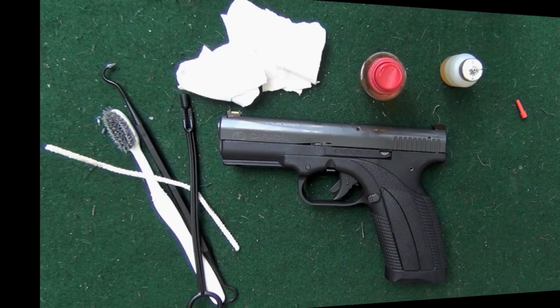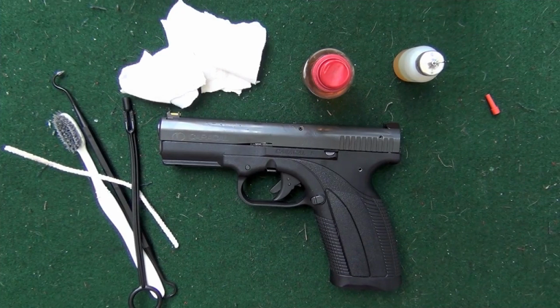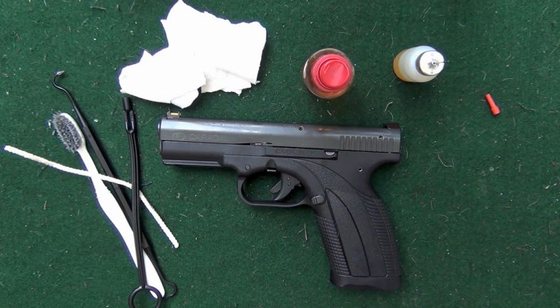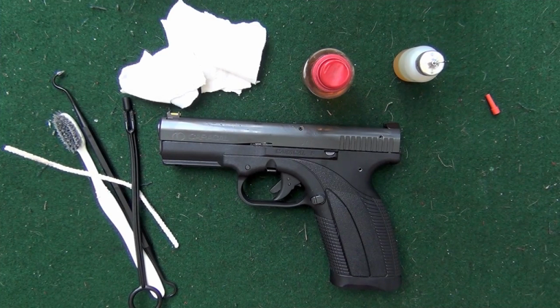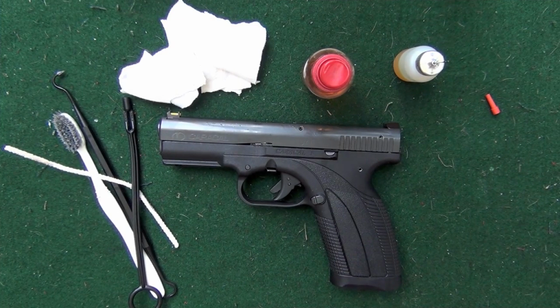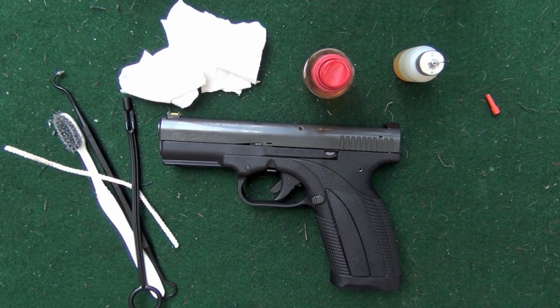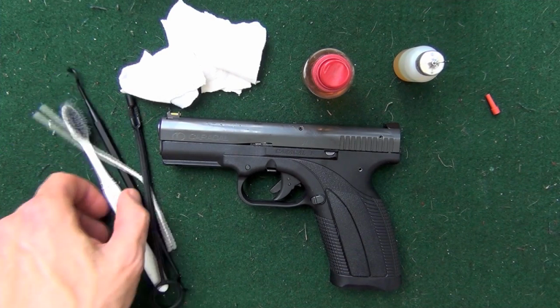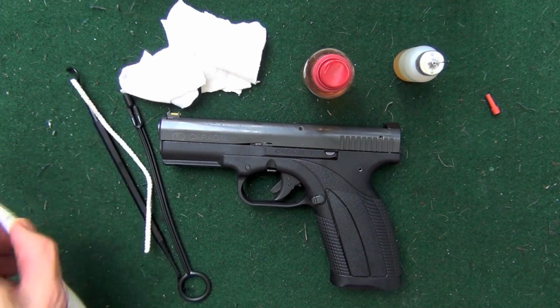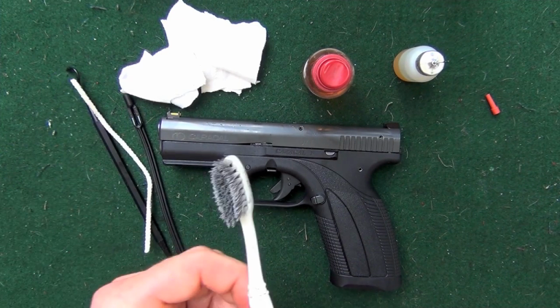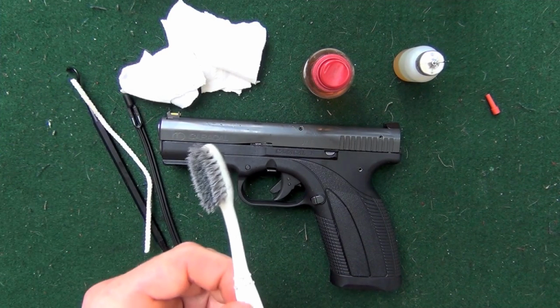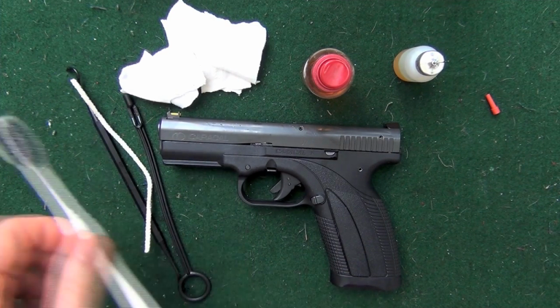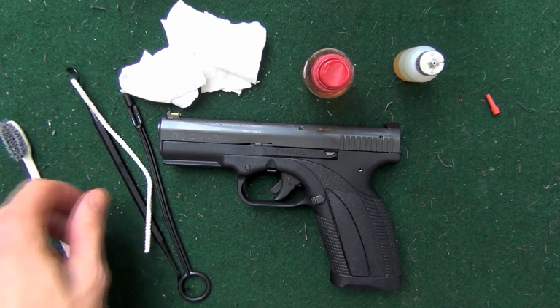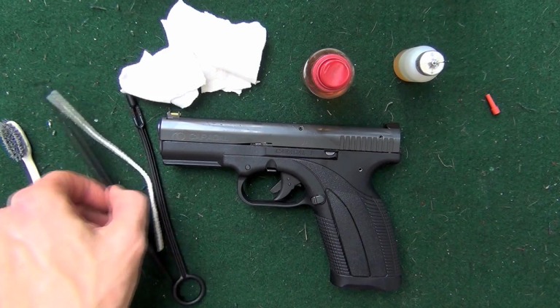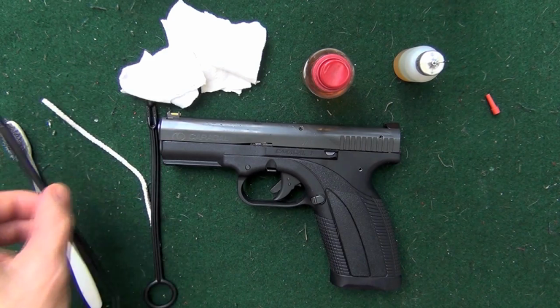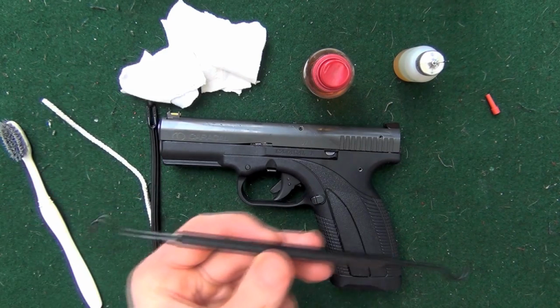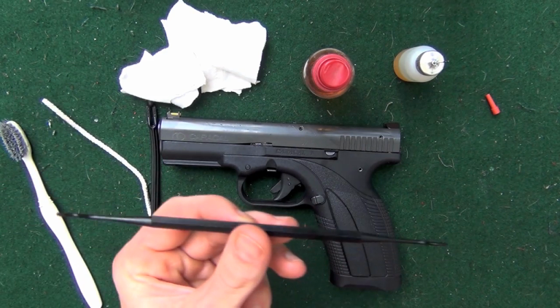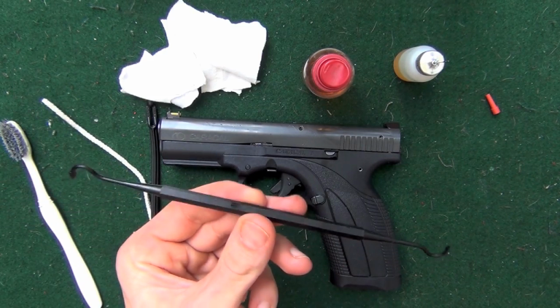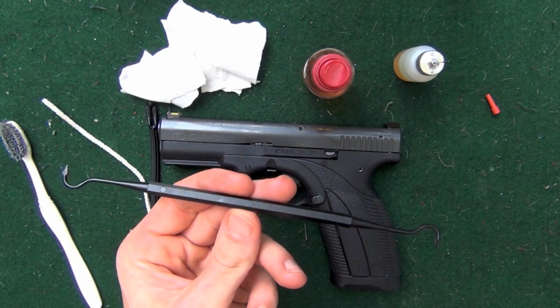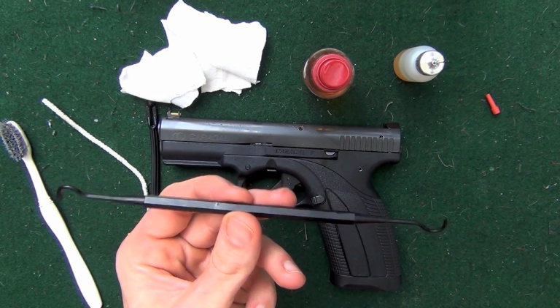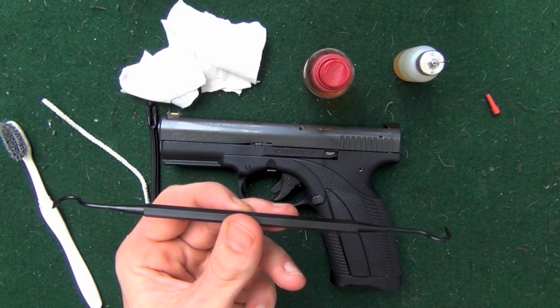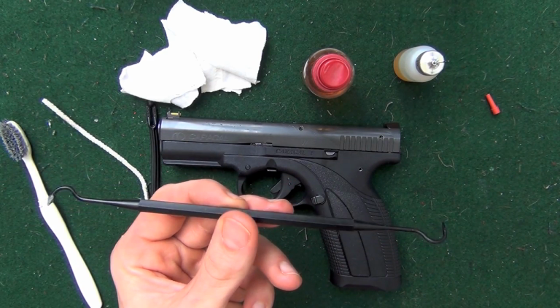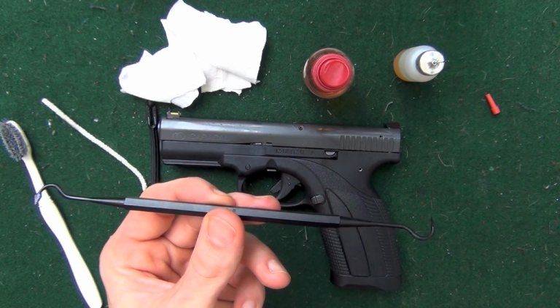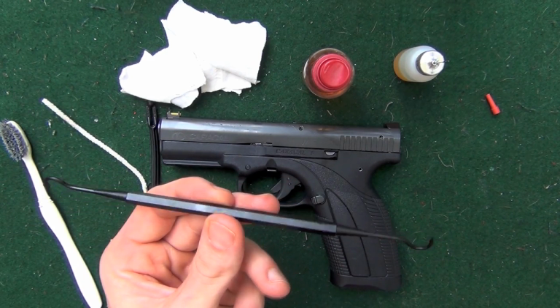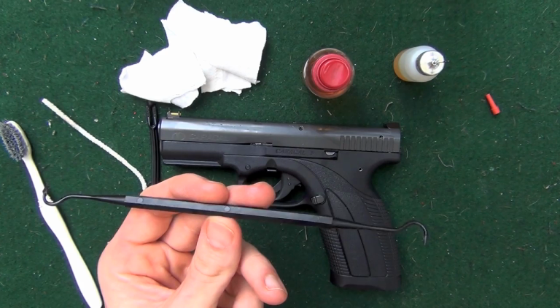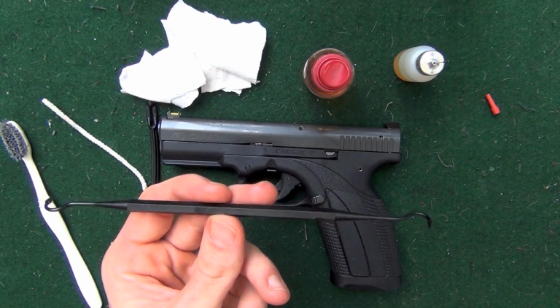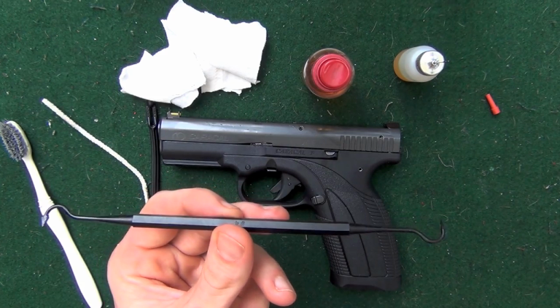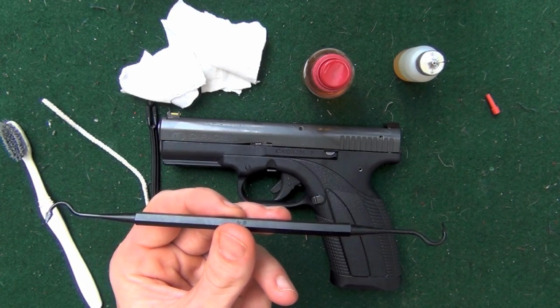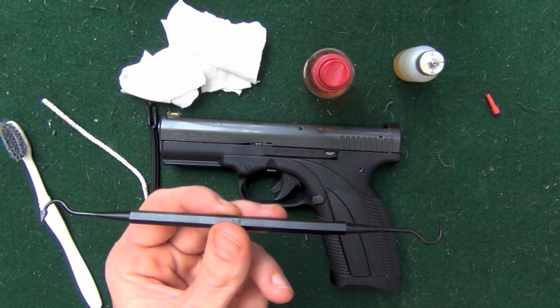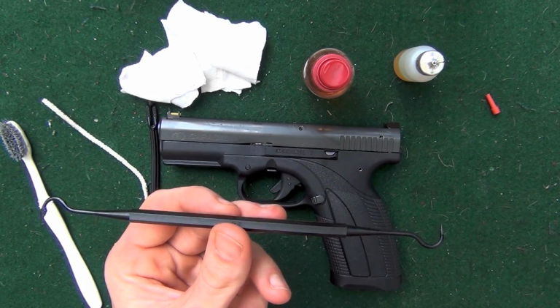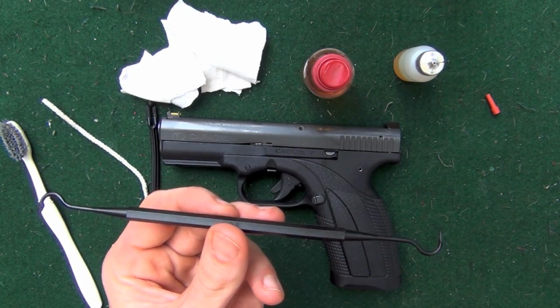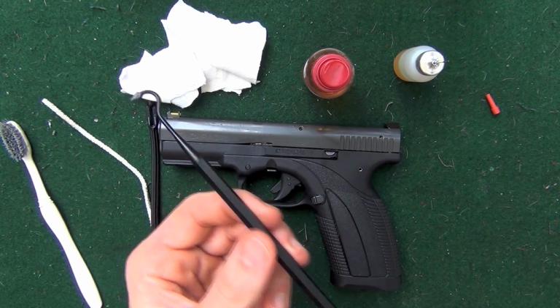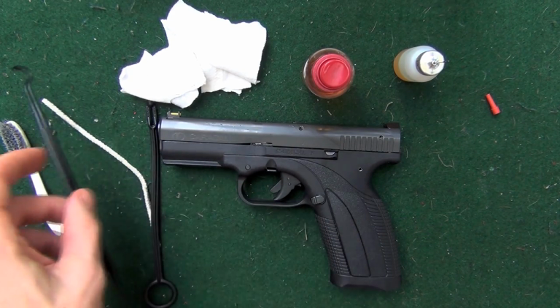Before we get into the cleaning I'm going to go ahead and show you the tools that we're going to be using here. First up we have just an old cheap toothbrush. We have some polymer dental picks — just one here. This is a tipped polymer dental pick. You can get them pretty much at any of the big gun retailers — Brownells, Amazon, any of those things.